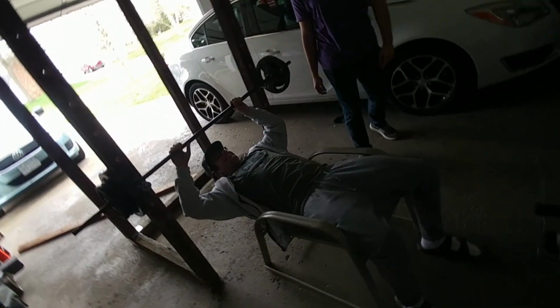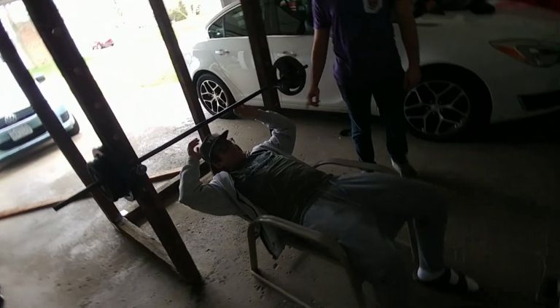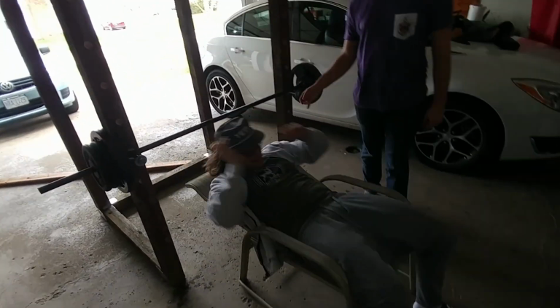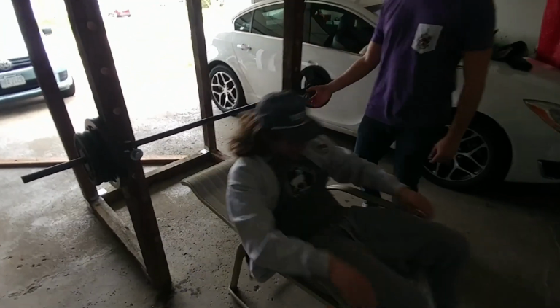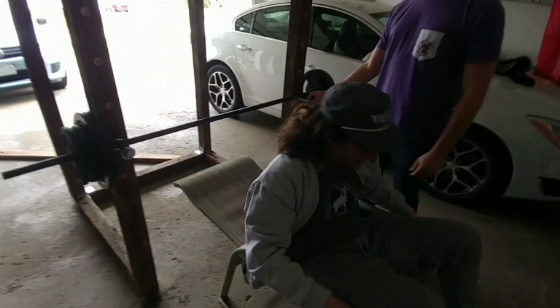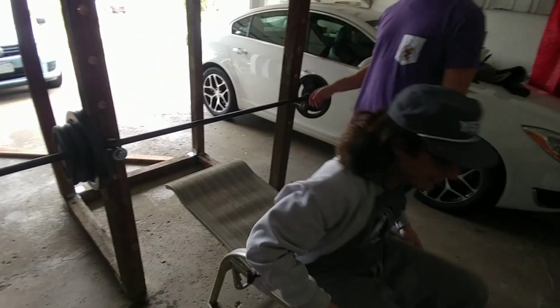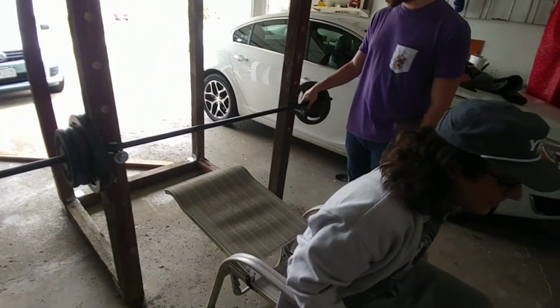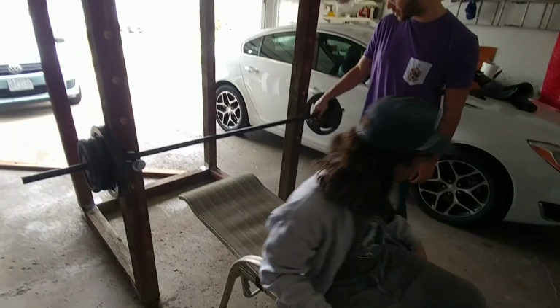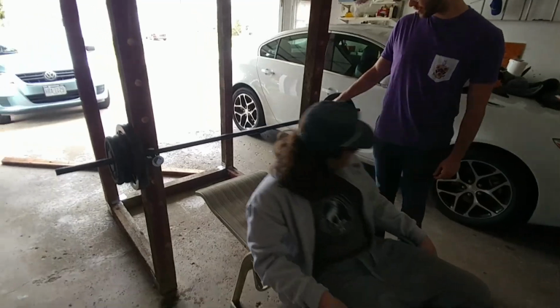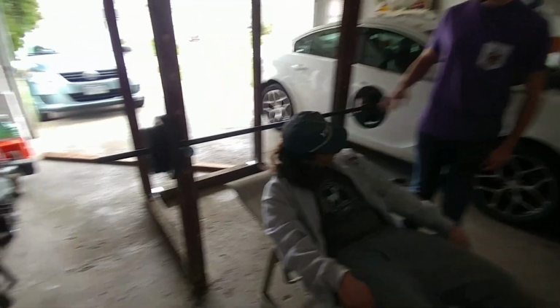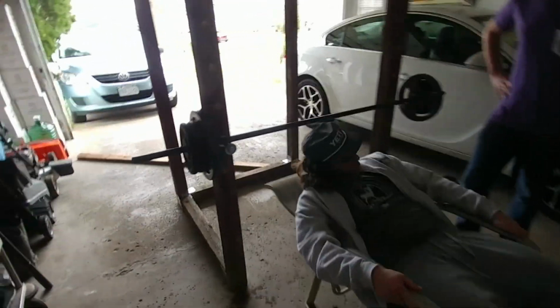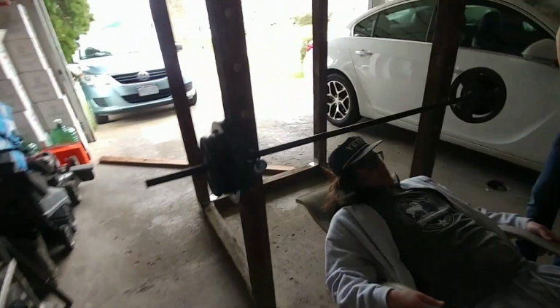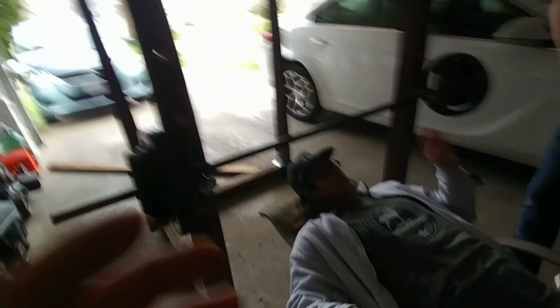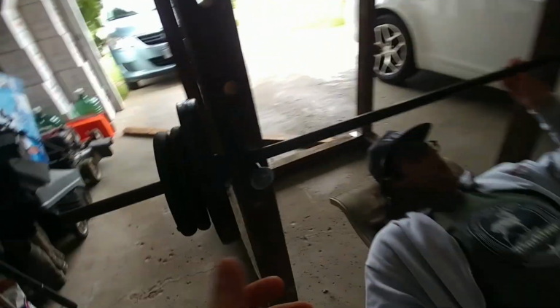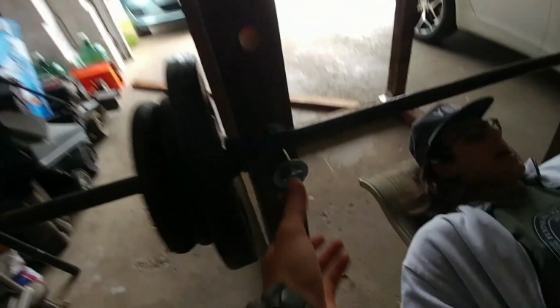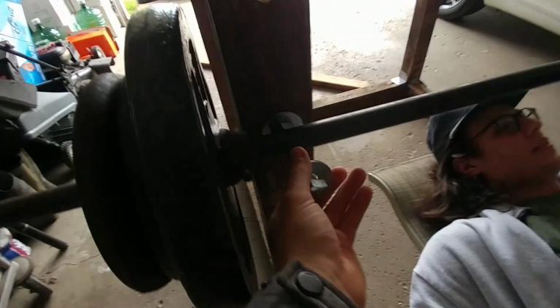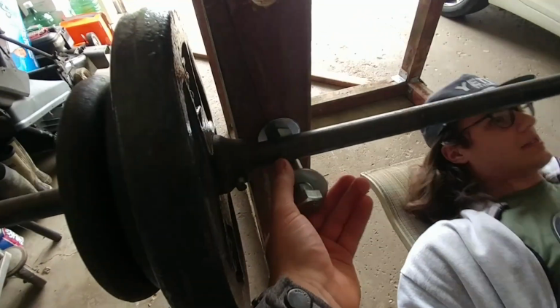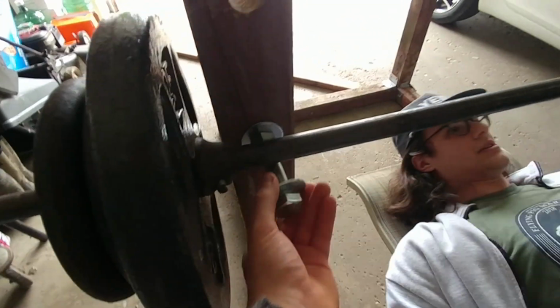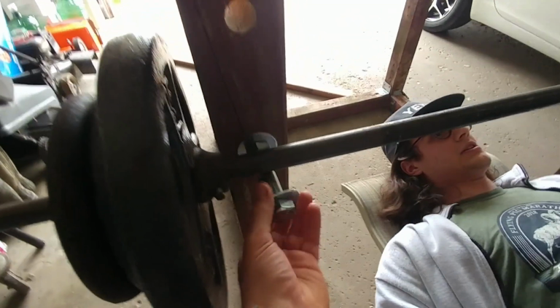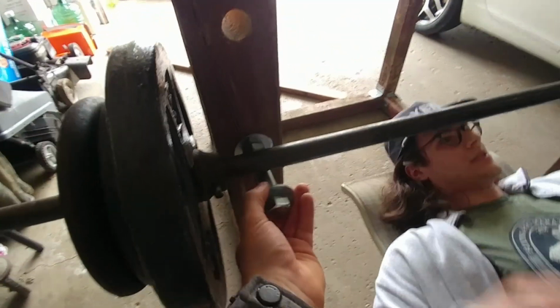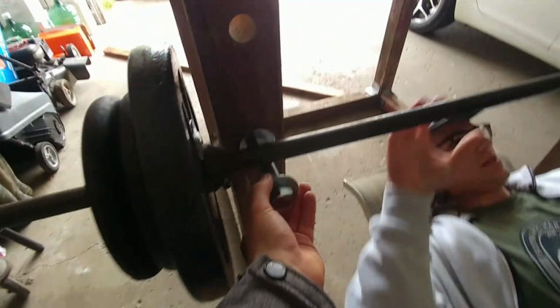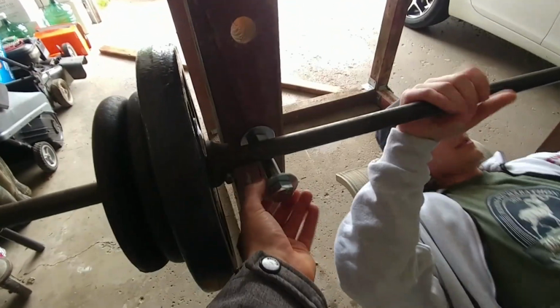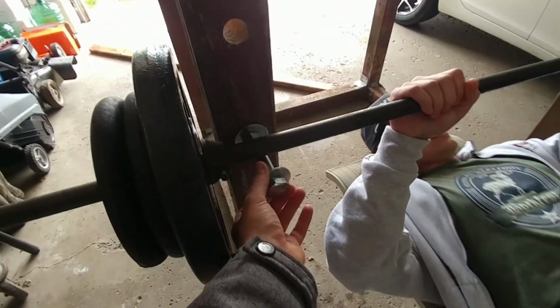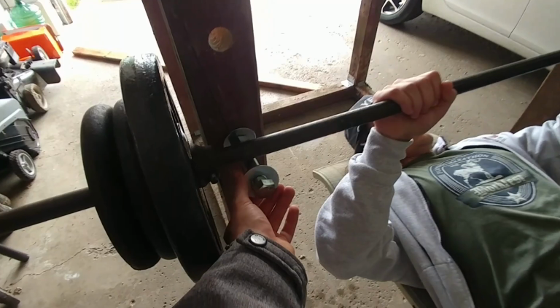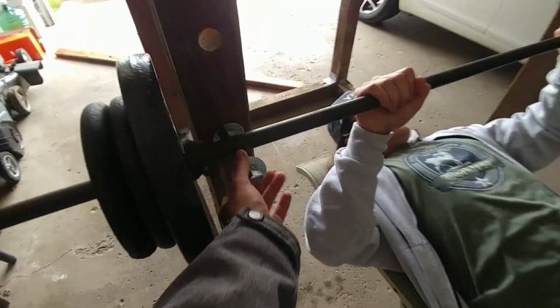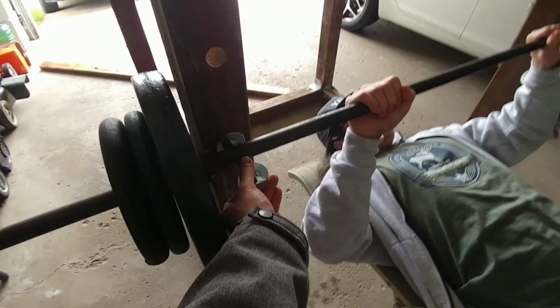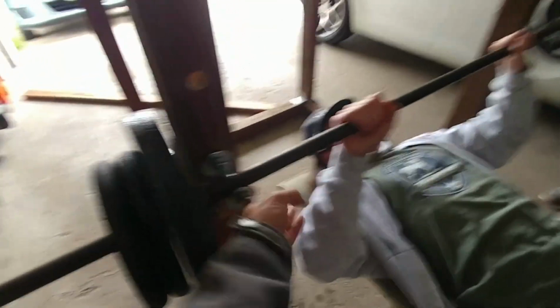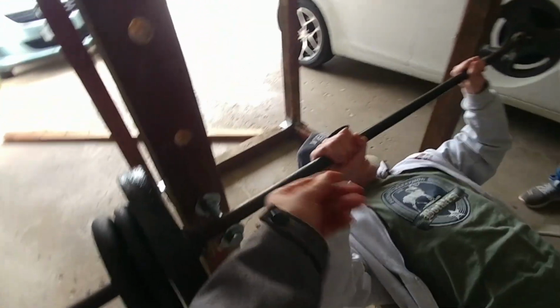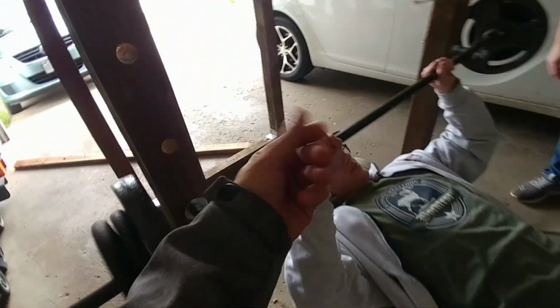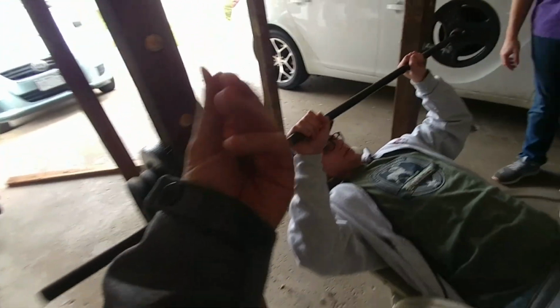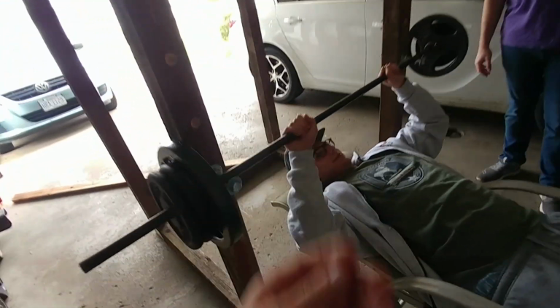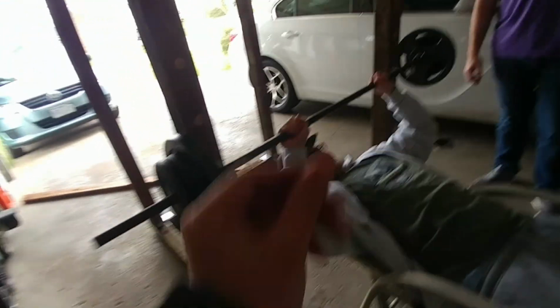That could be a decapitation. Dude, you could definitely — look at that. You need some bigger washers, that's the only thing. Oh shit, you almost jam-picked.